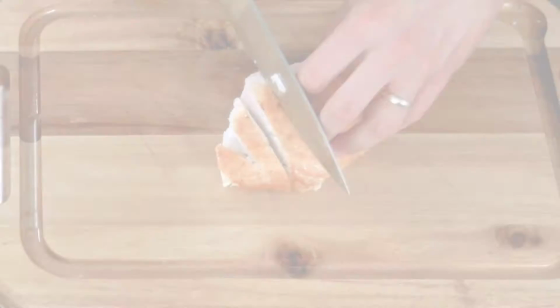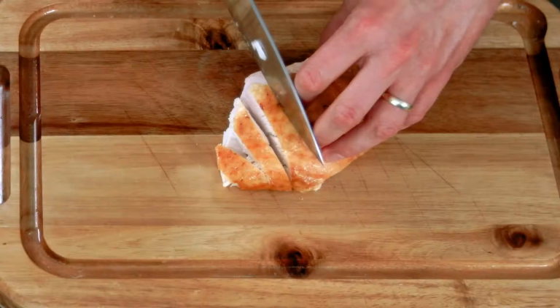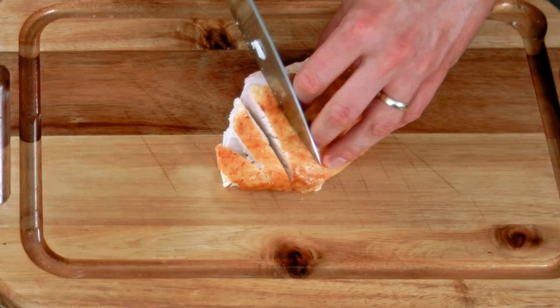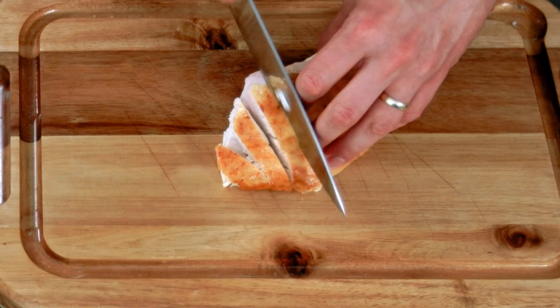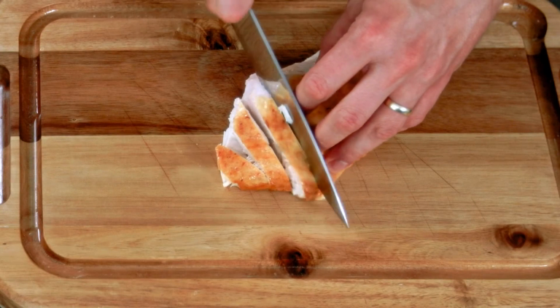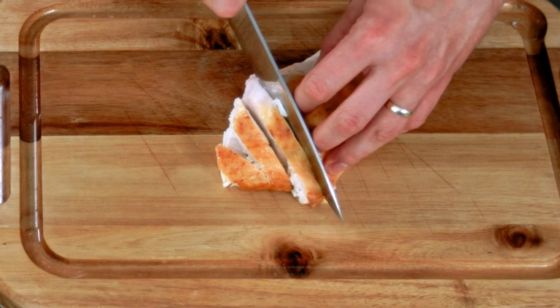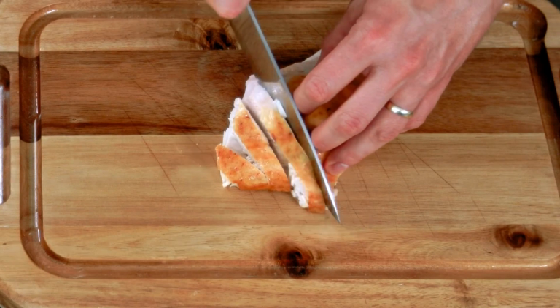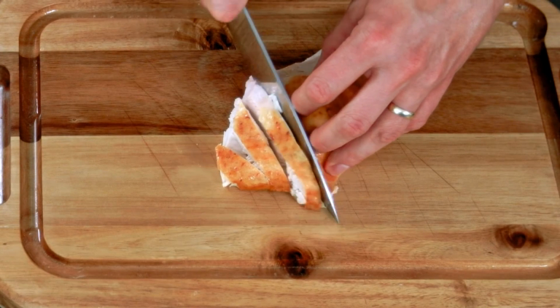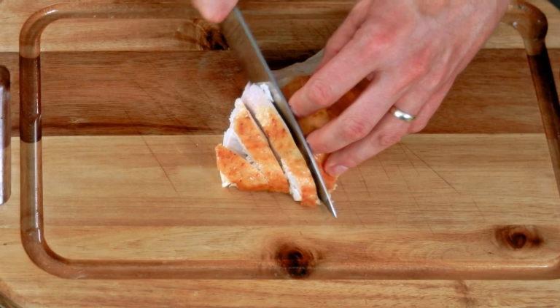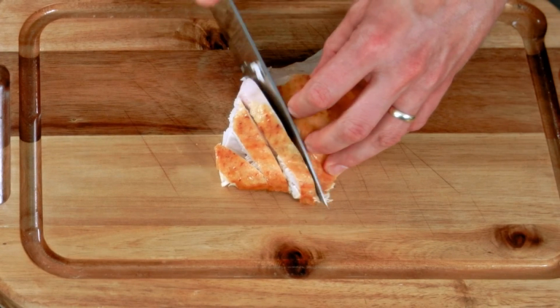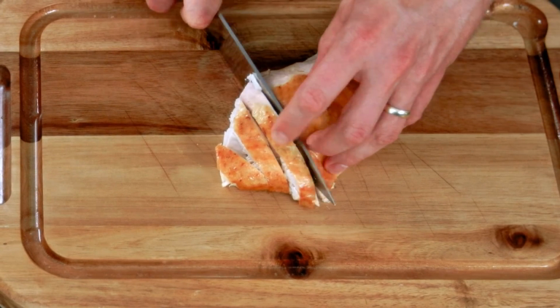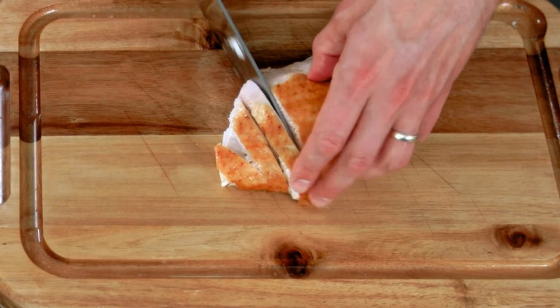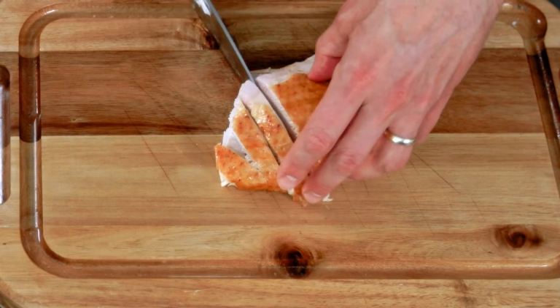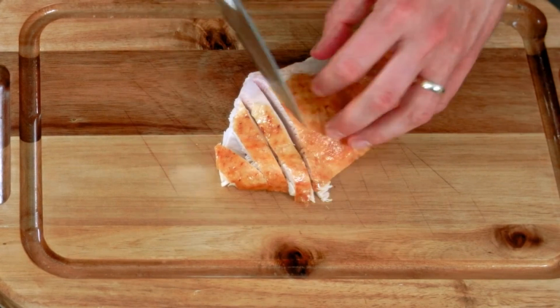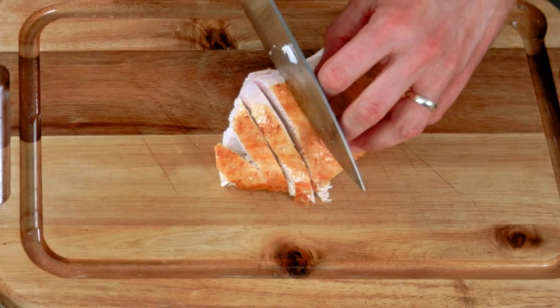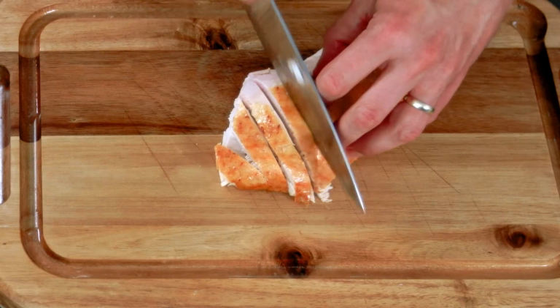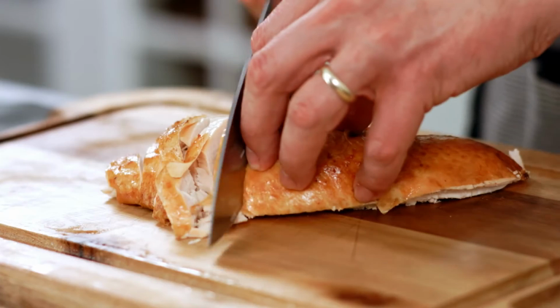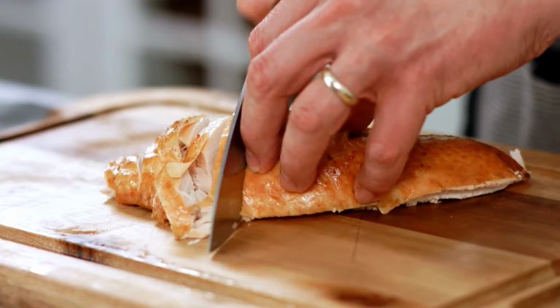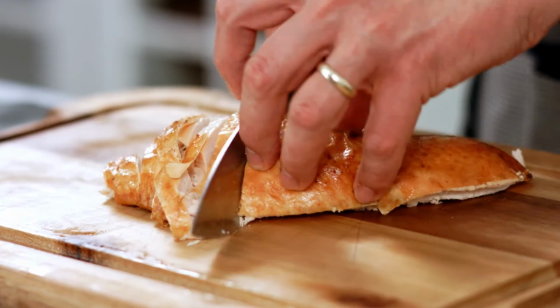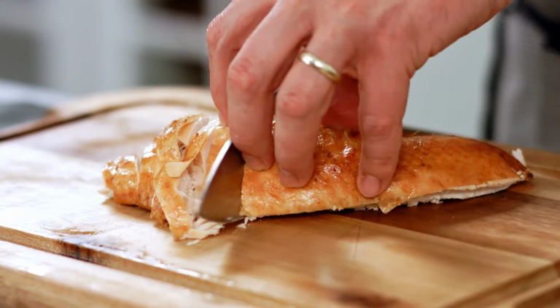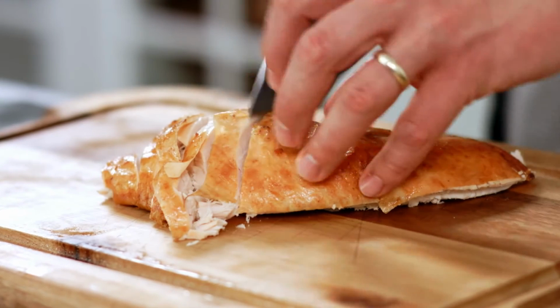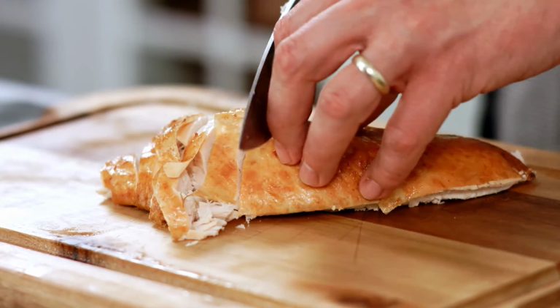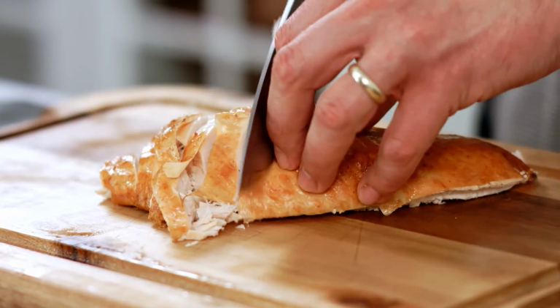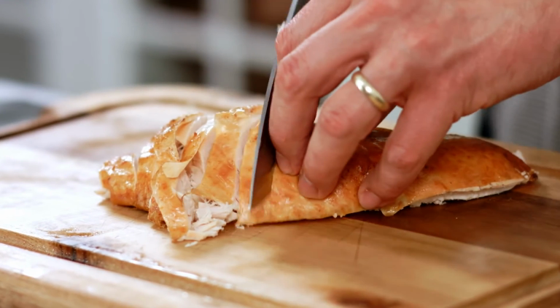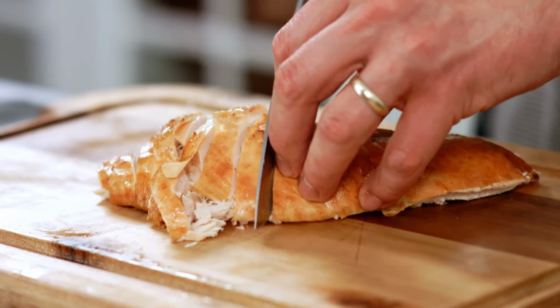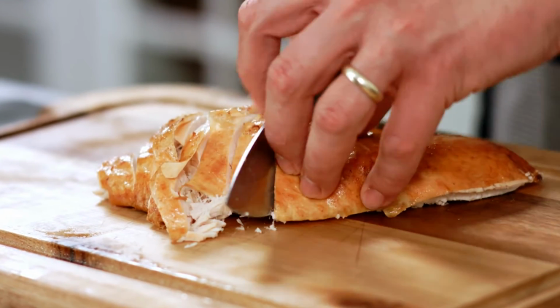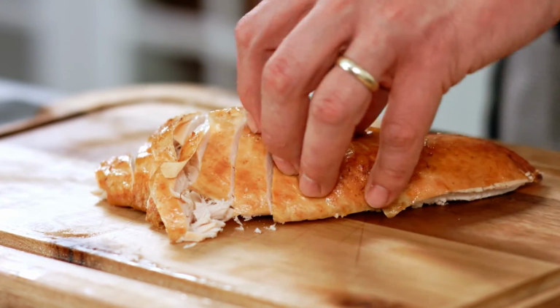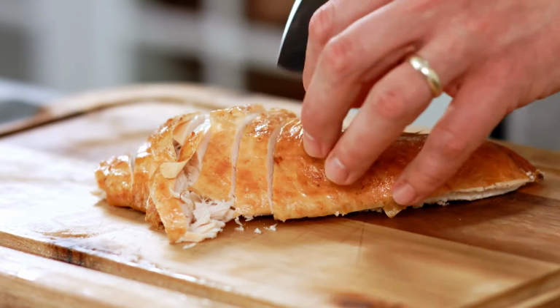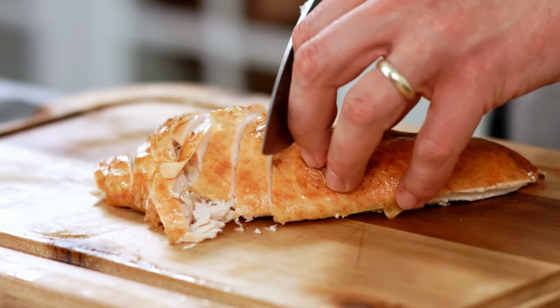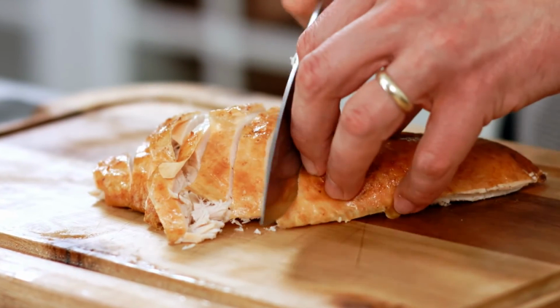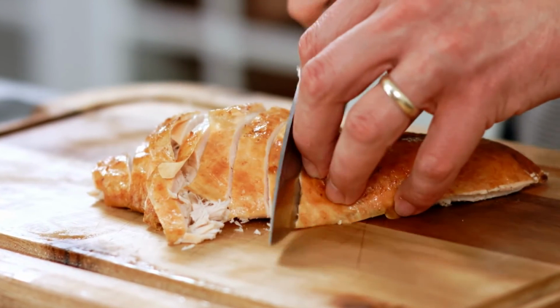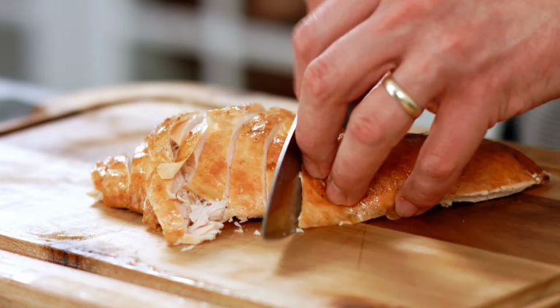Now I'm gonna get ready to serve. First I'll slice the breast against the grain. This is really nice because each piece gets a little bit of that delicious crispy skin.